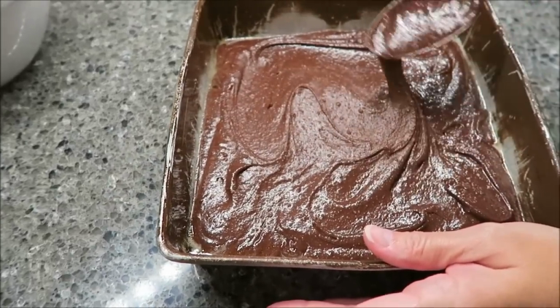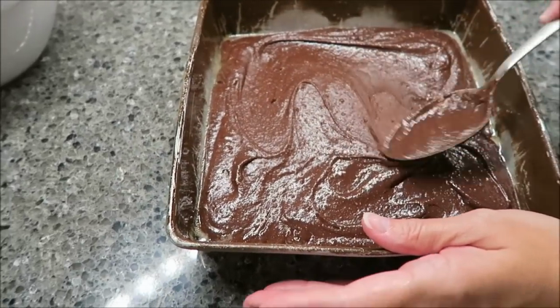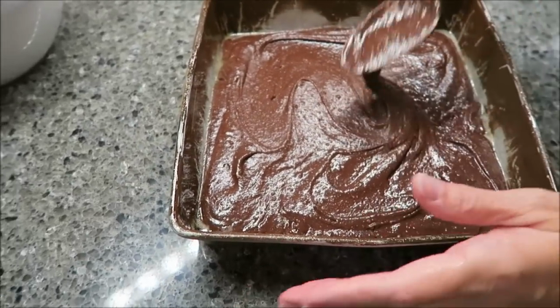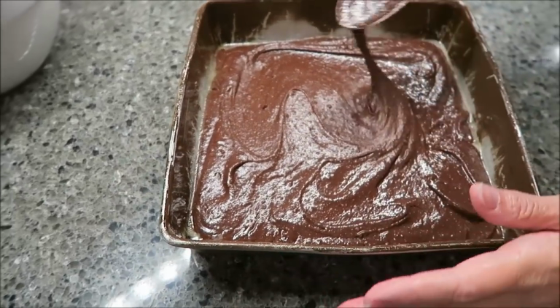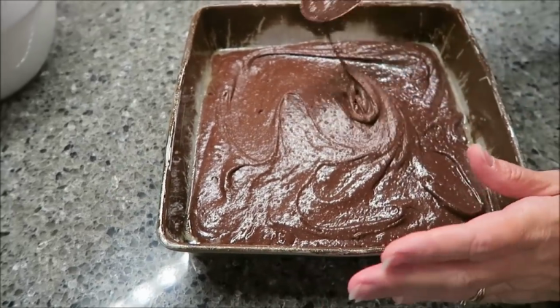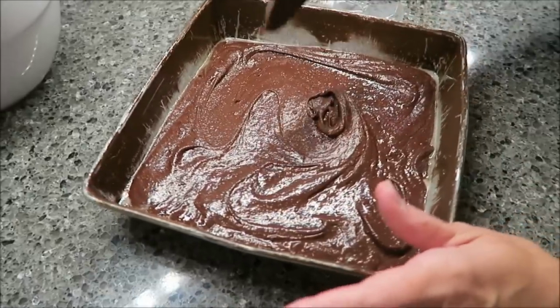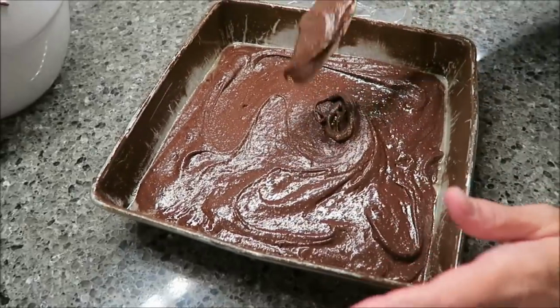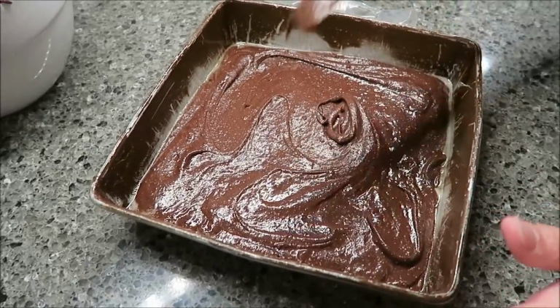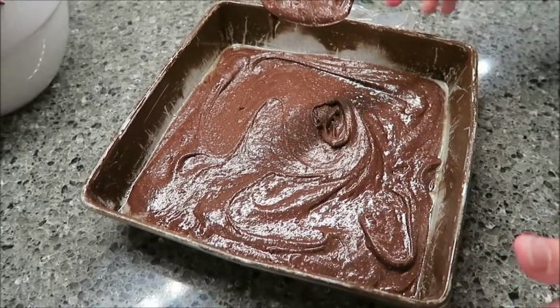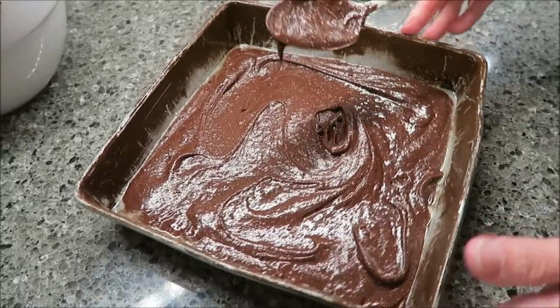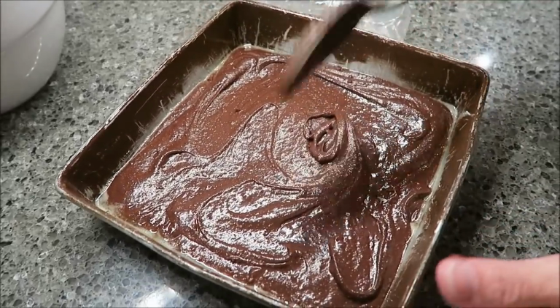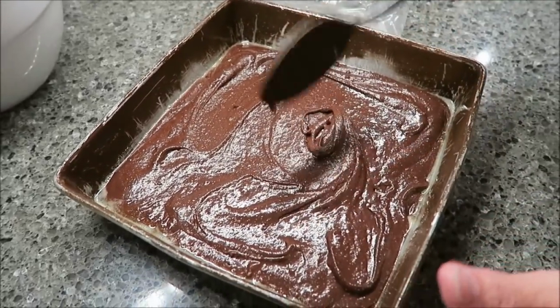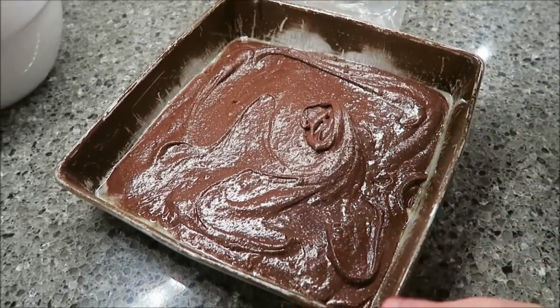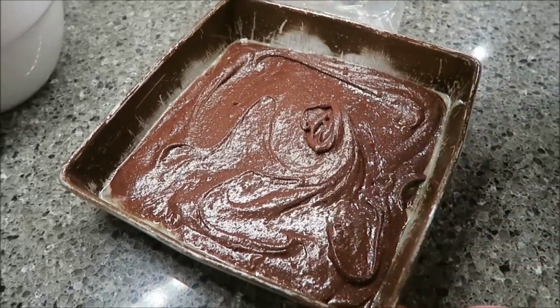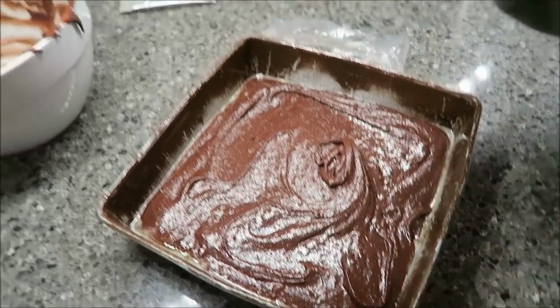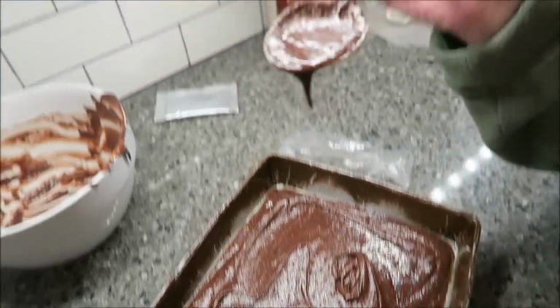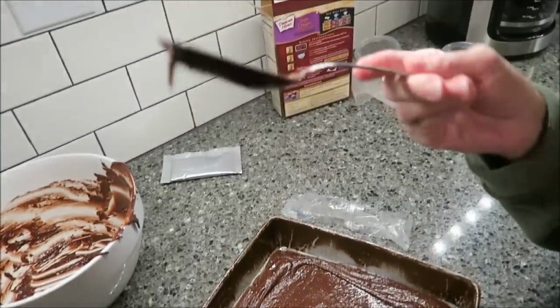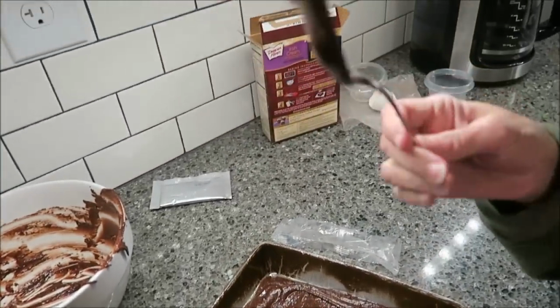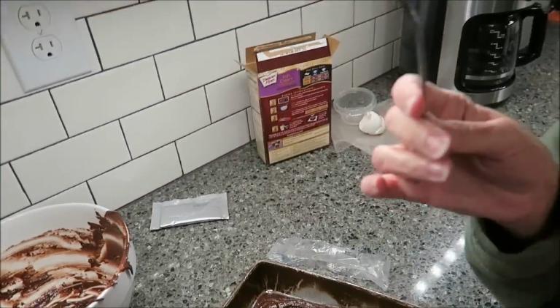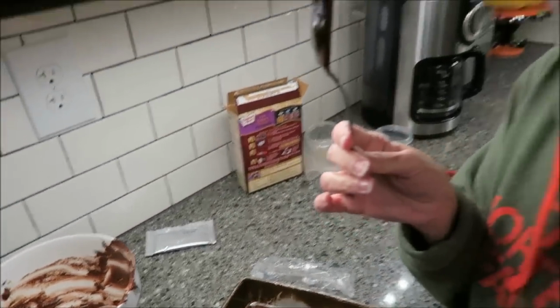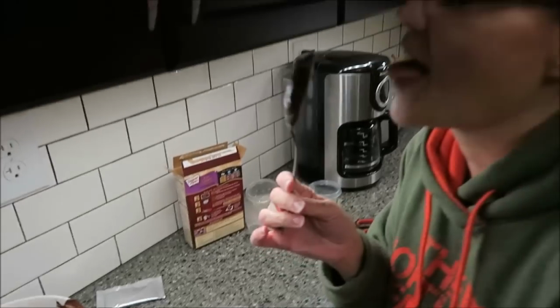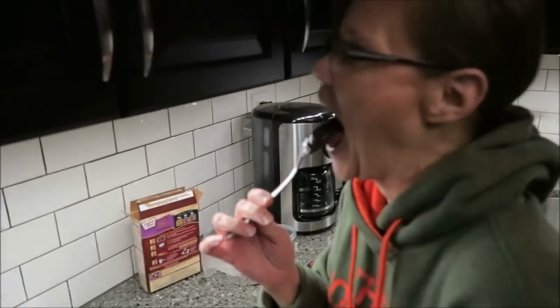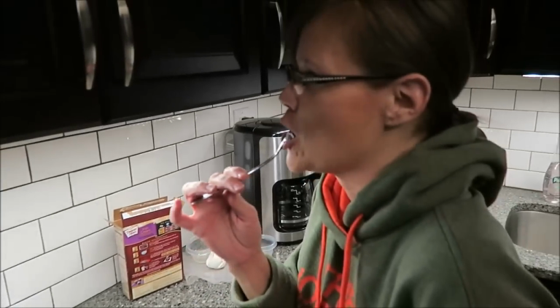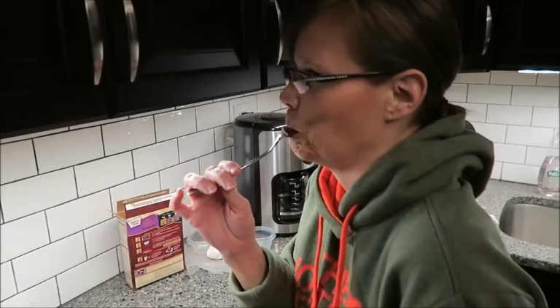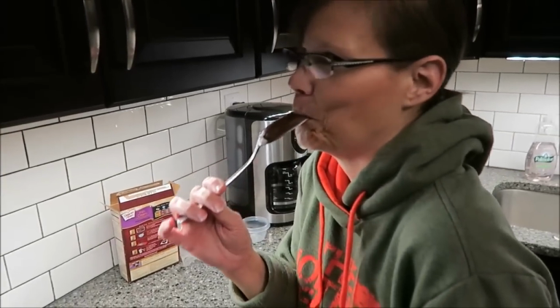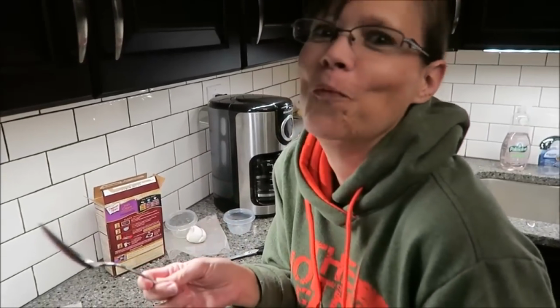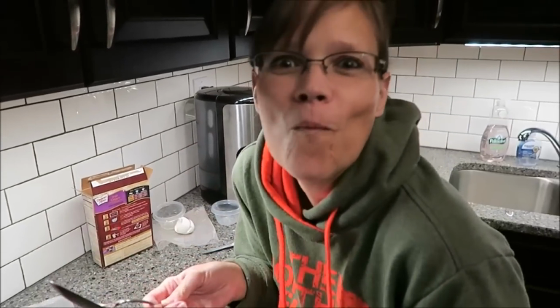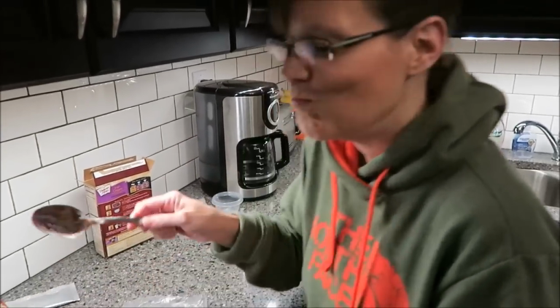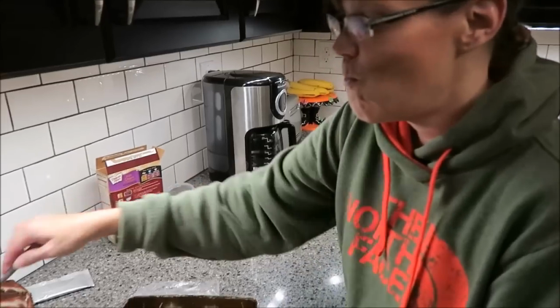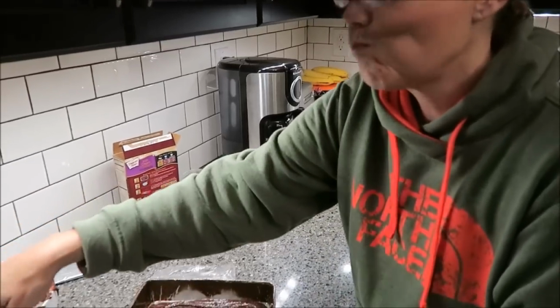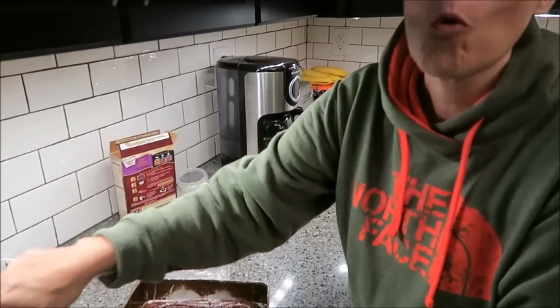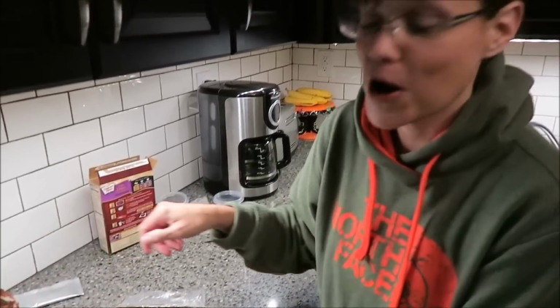What the directions don't tell you — one thing they don't tell you — is when you have all that batter left on your spoon, you do it like this. We'll be back.